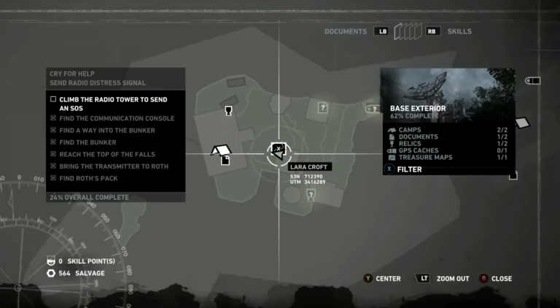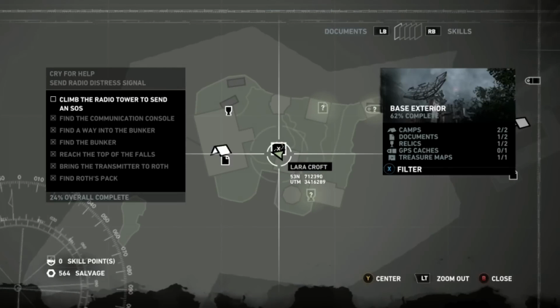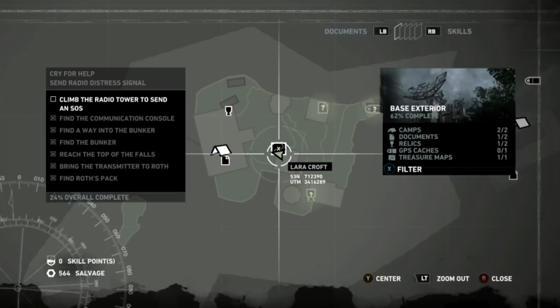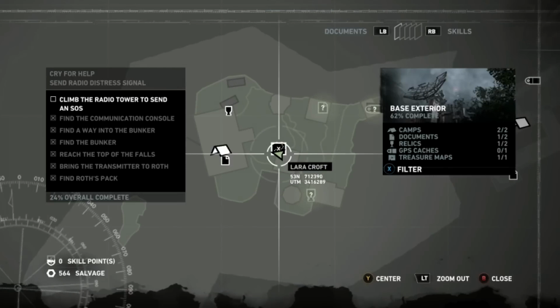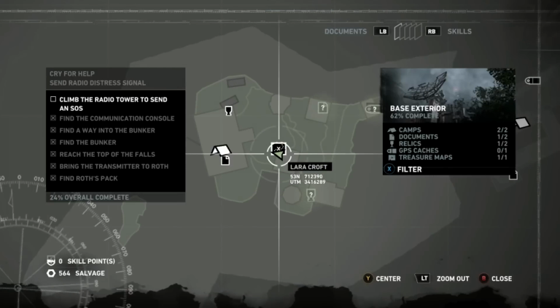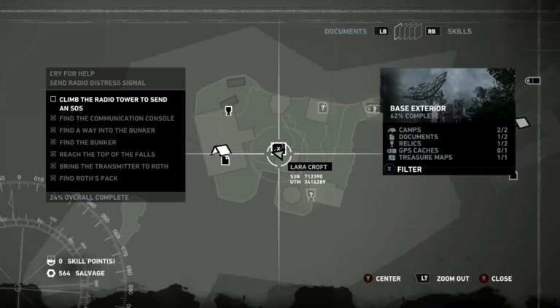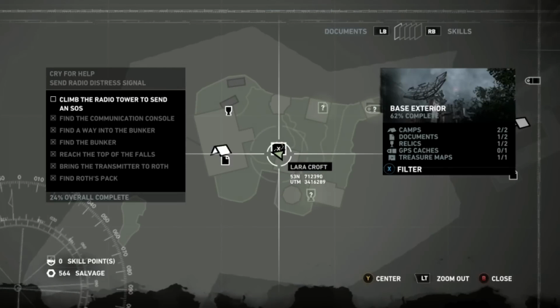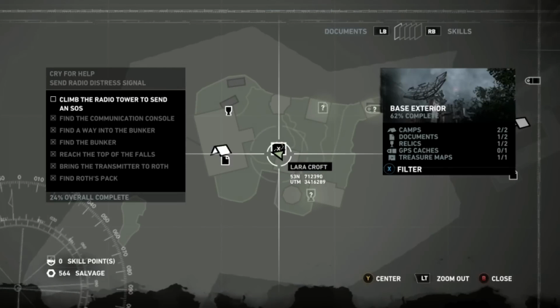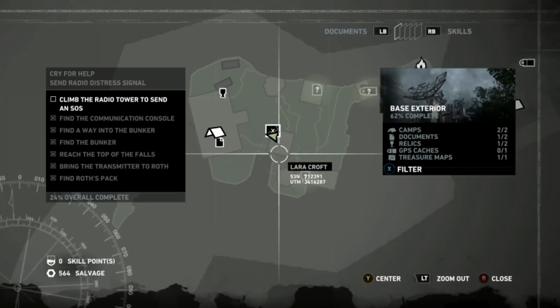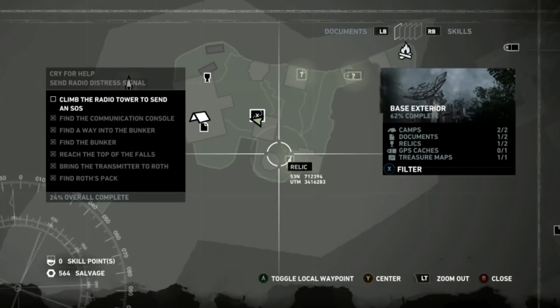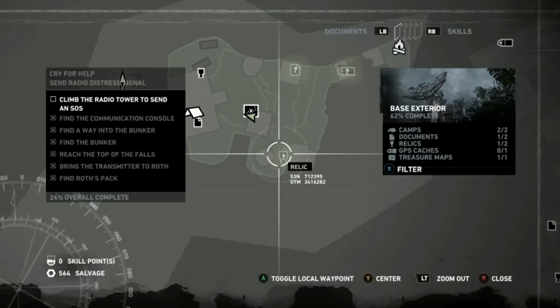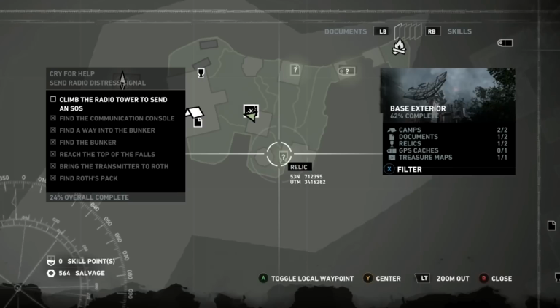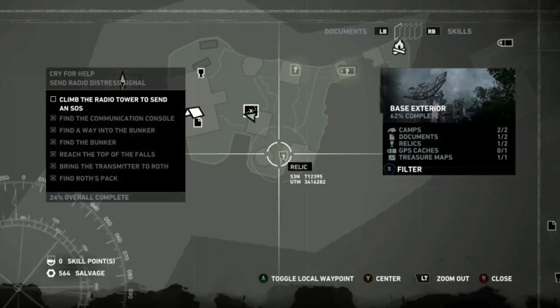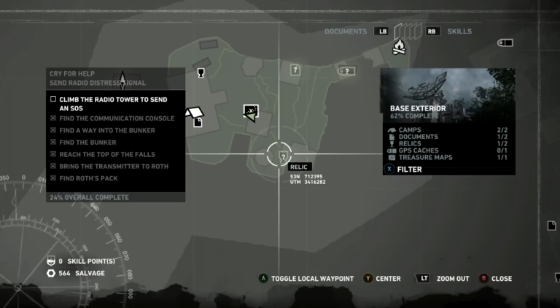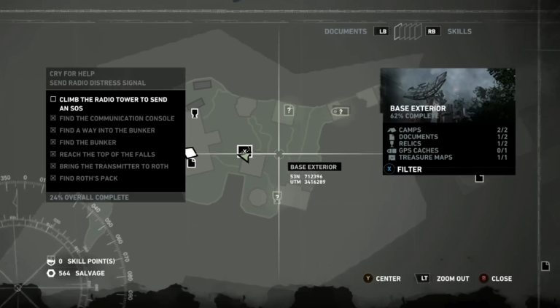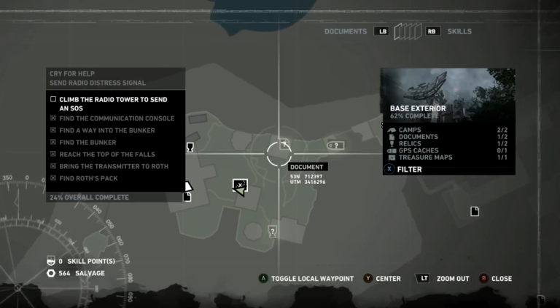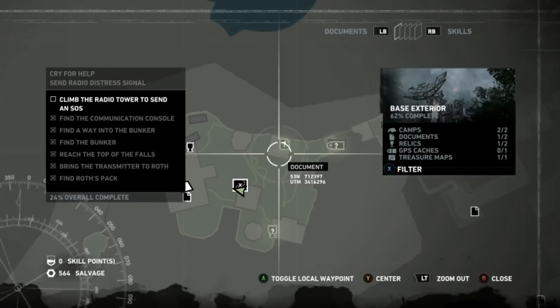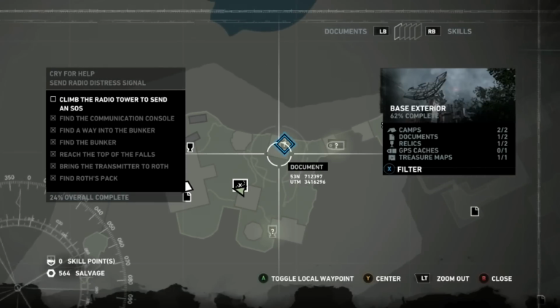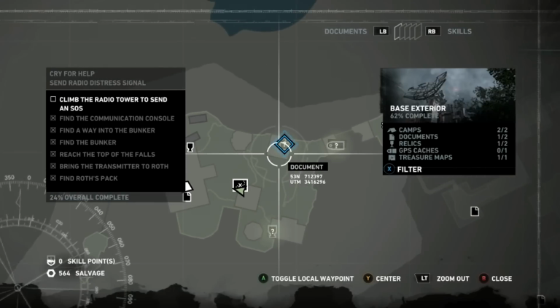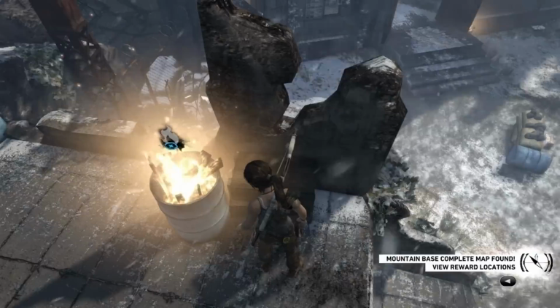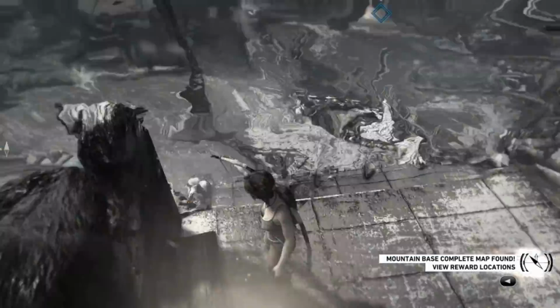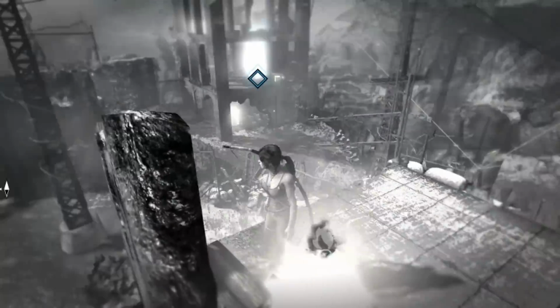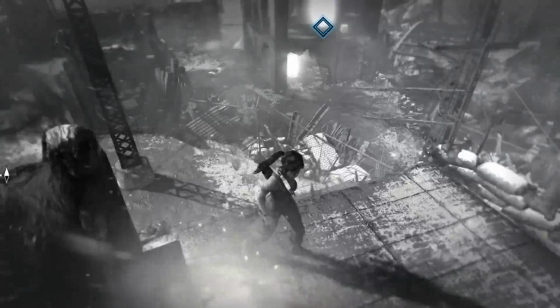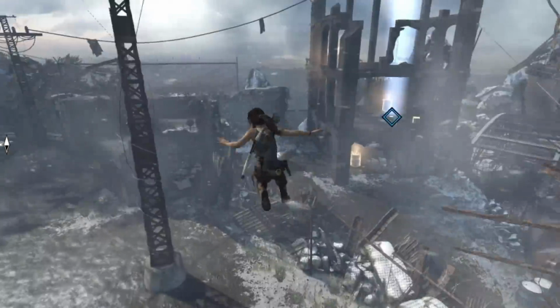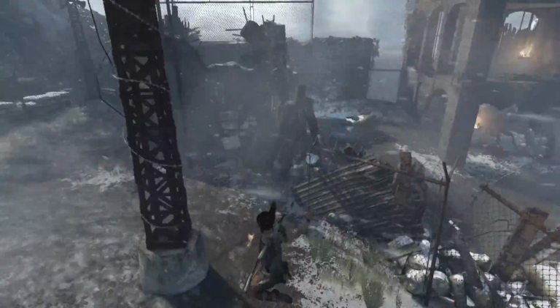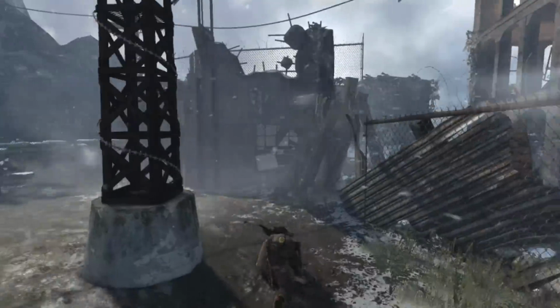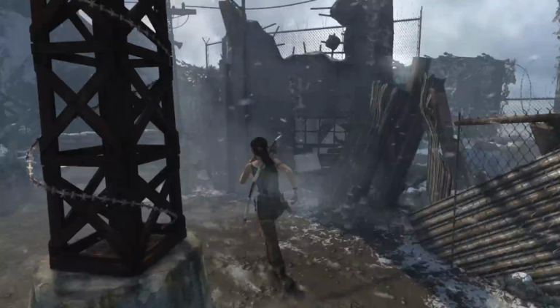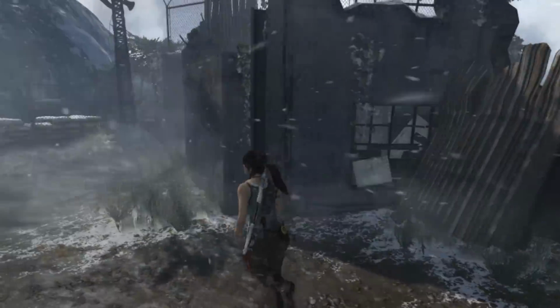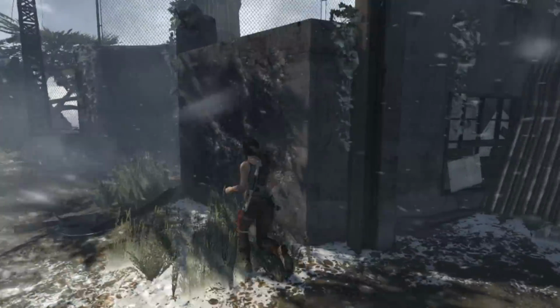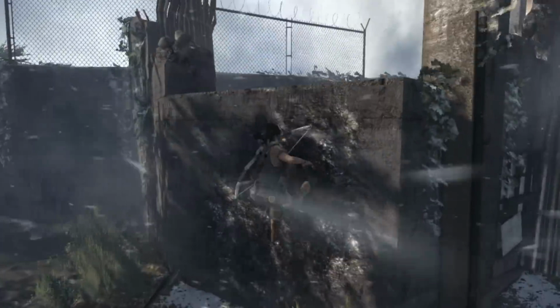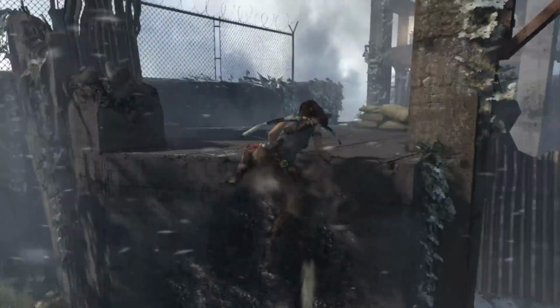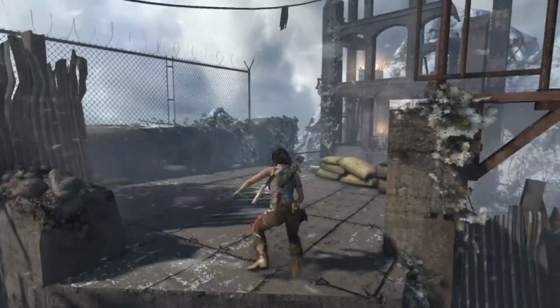That's going to give us the location of everything else. There's no challenge on this map, so this one is pretty straightforward. From here we're going to grab the second document that's just over there.